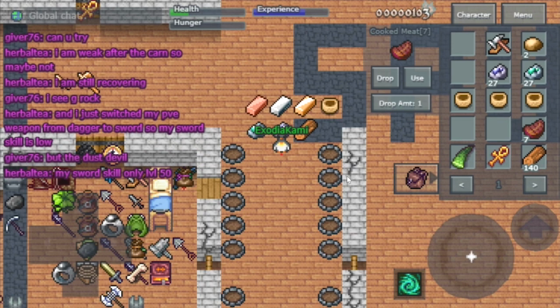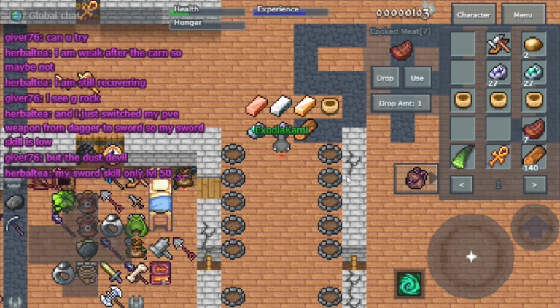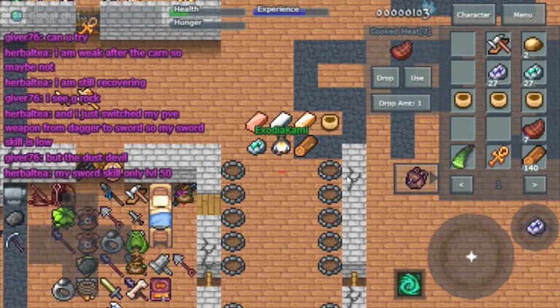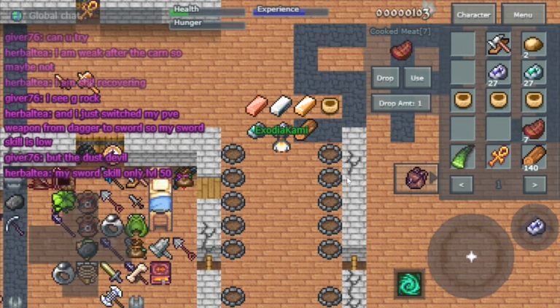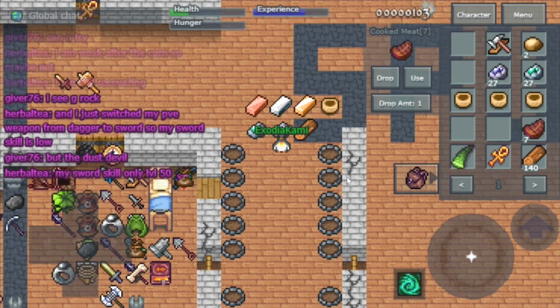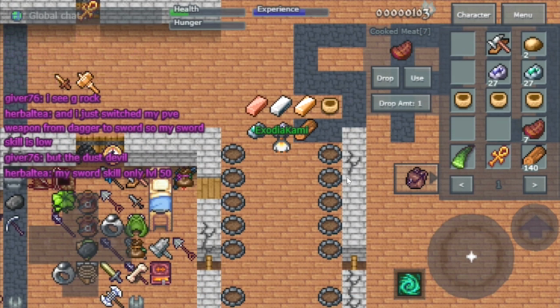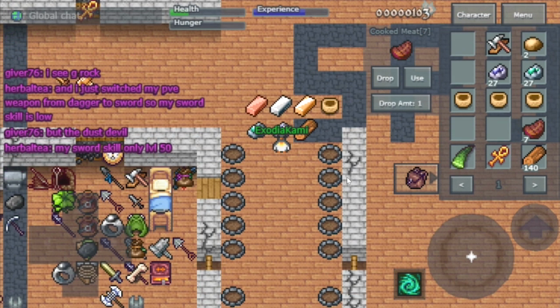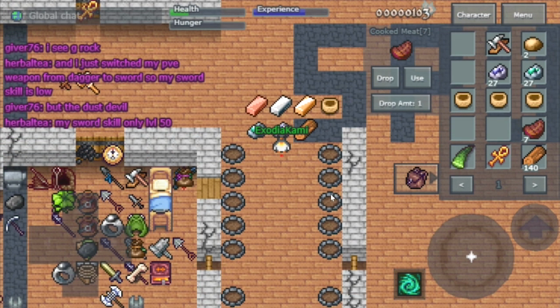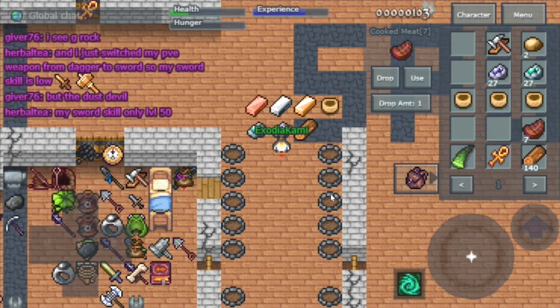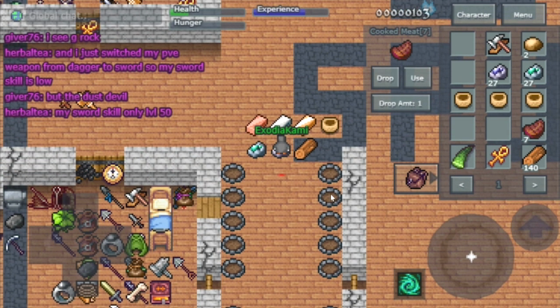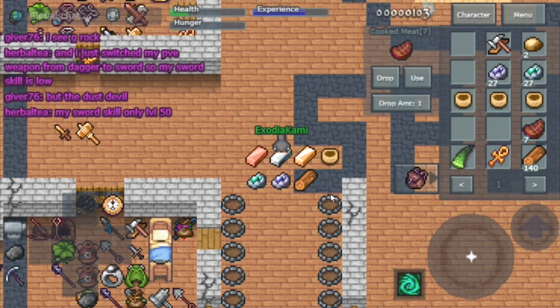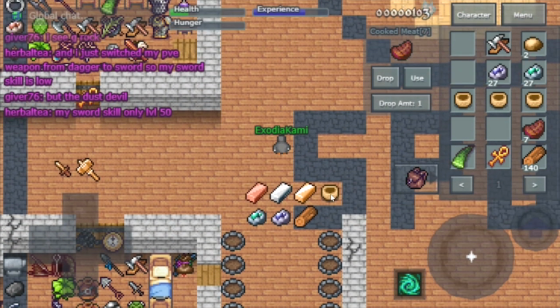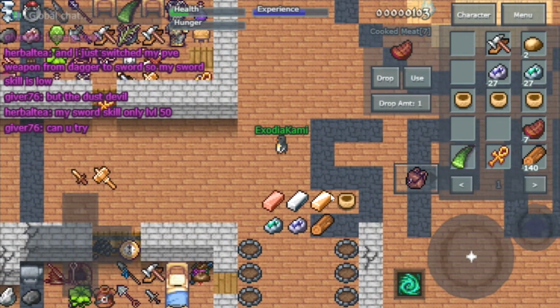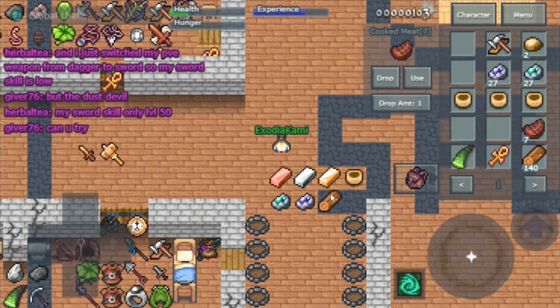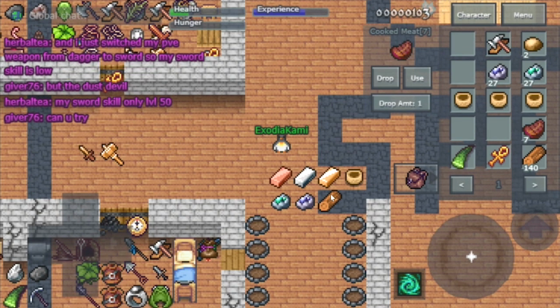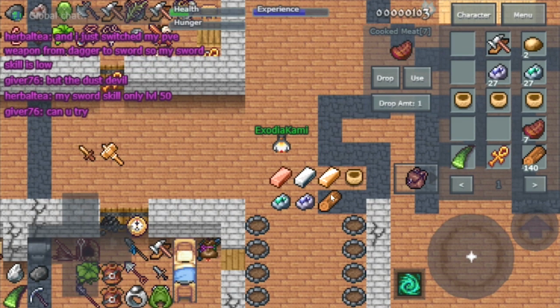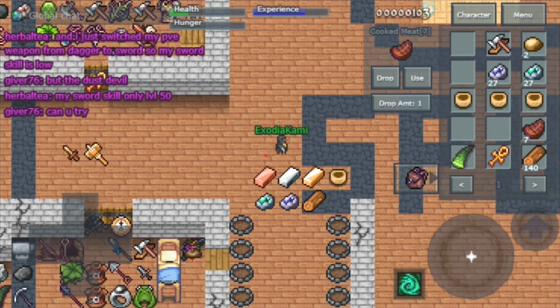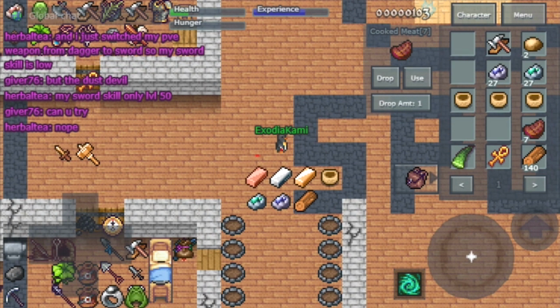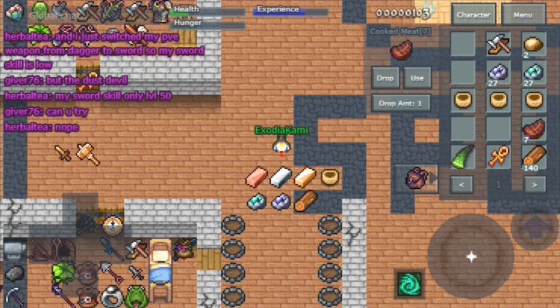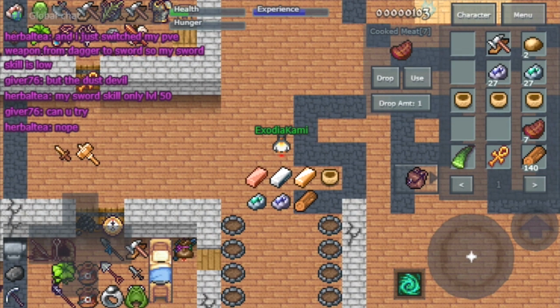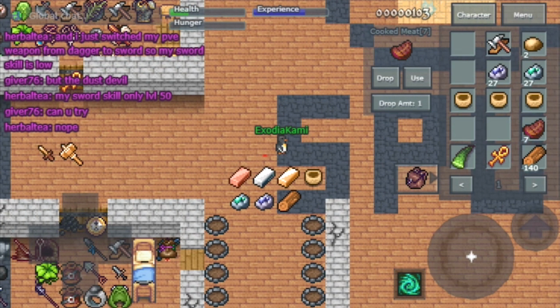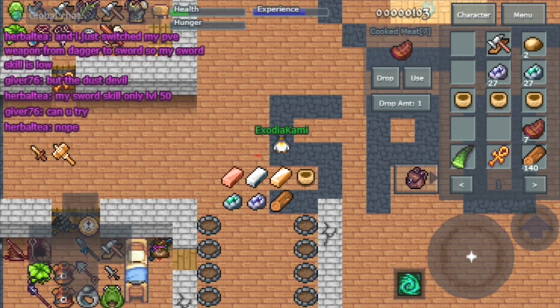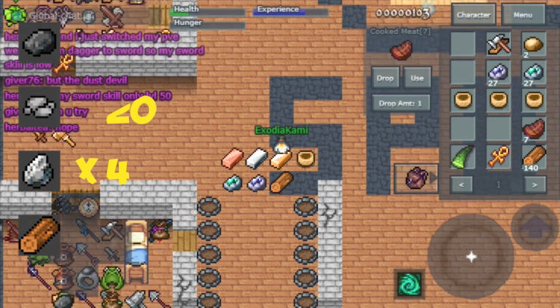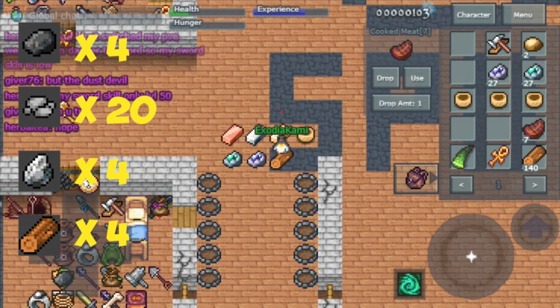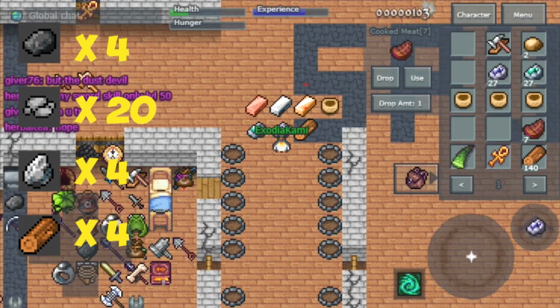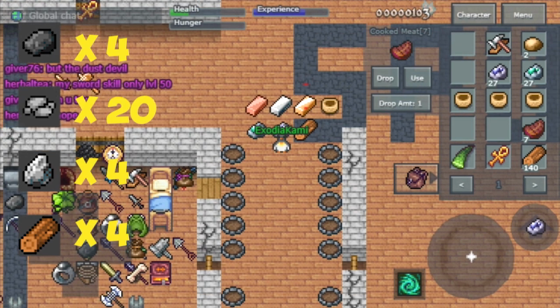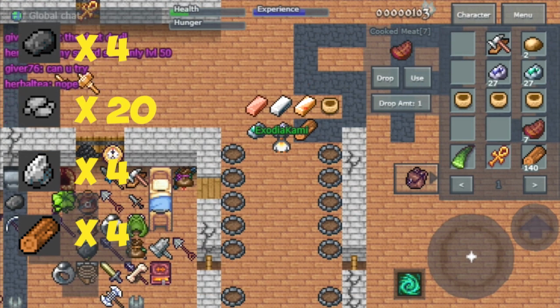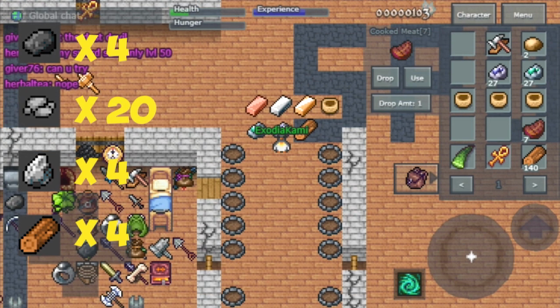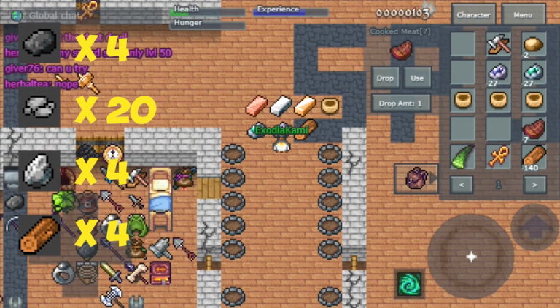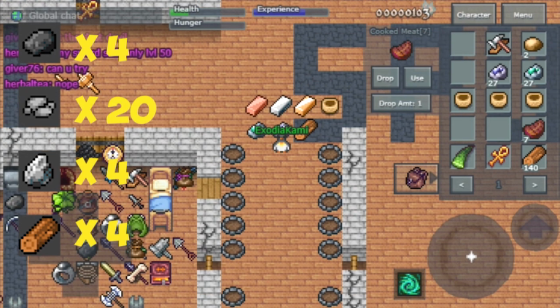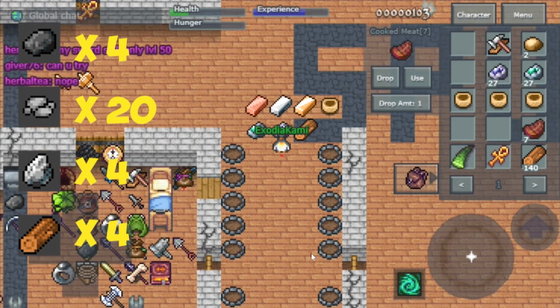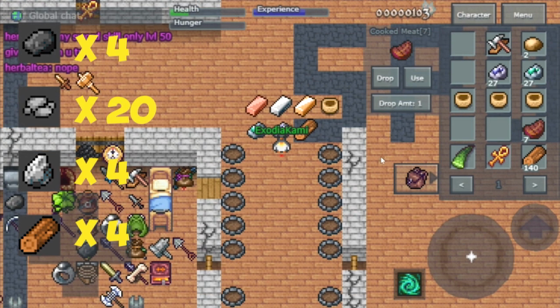Okay, let's get started. The first thing we're going to need is ores, and you can mine them in the desert south of spawn. The second thing we need is a fire pit, and I'll show you on screen the materials needed to build one.